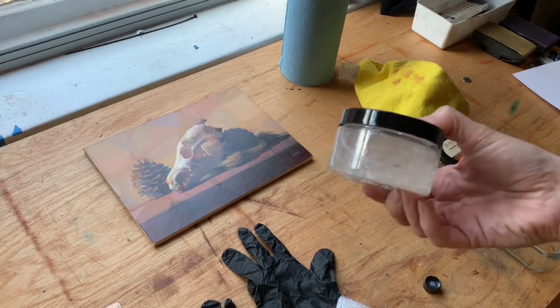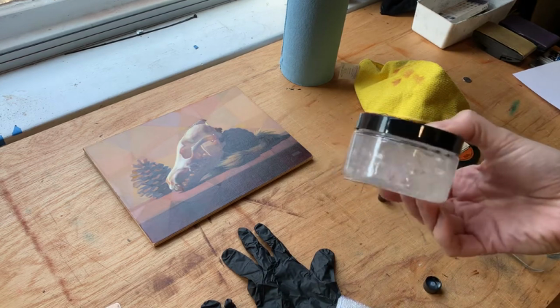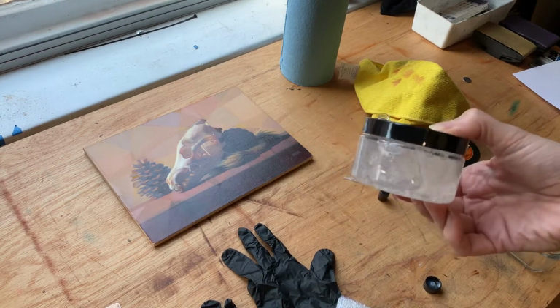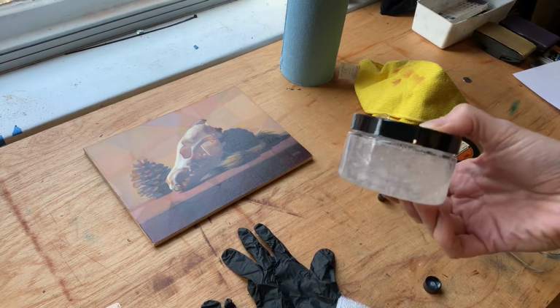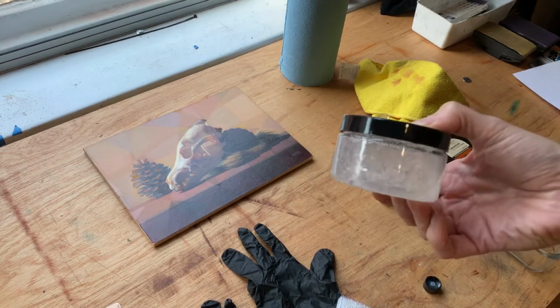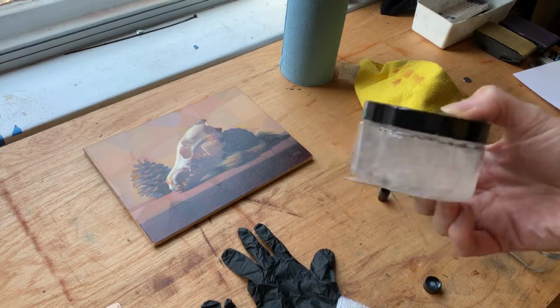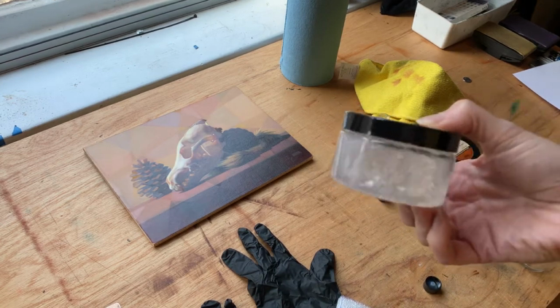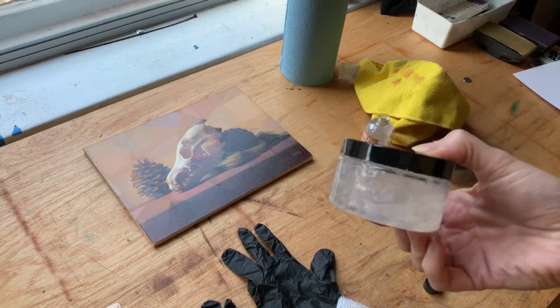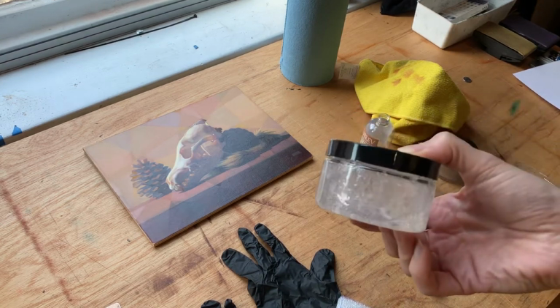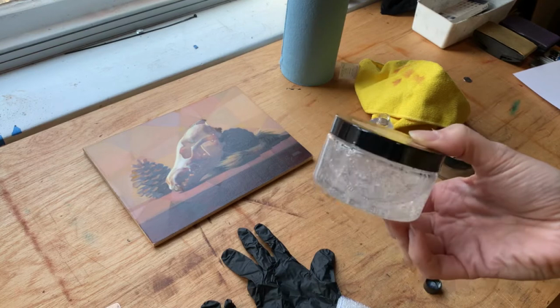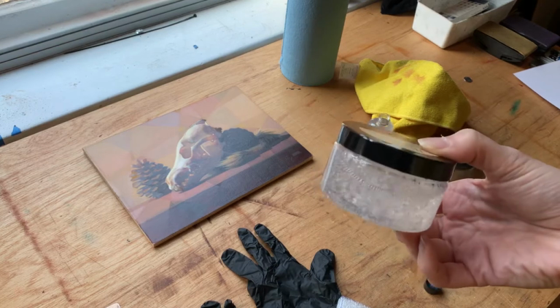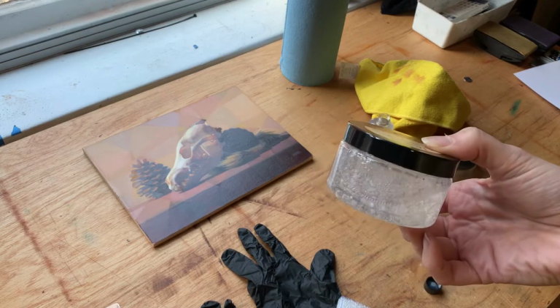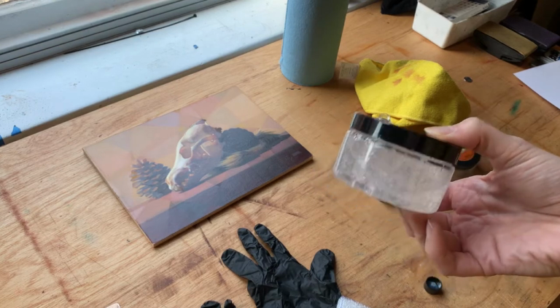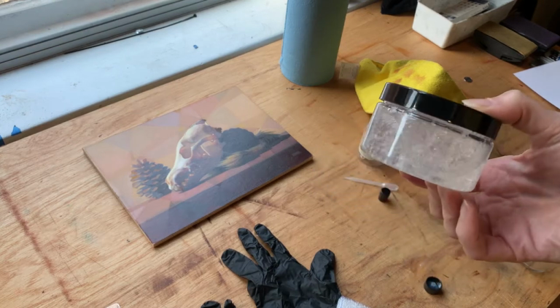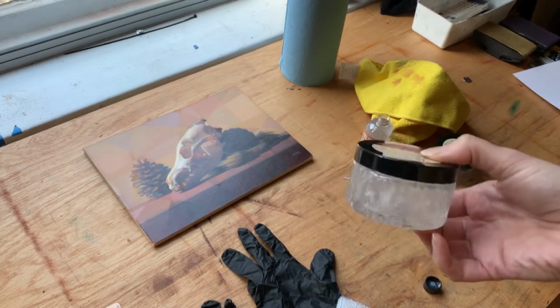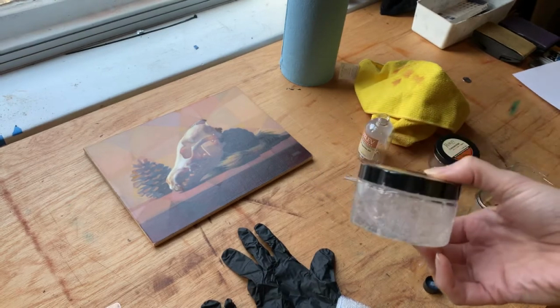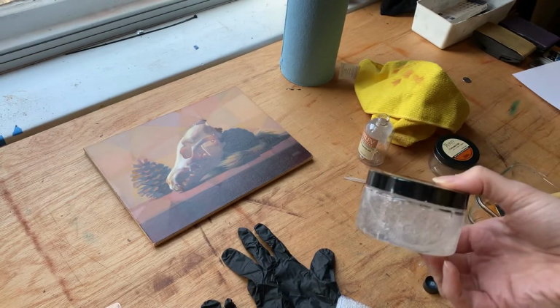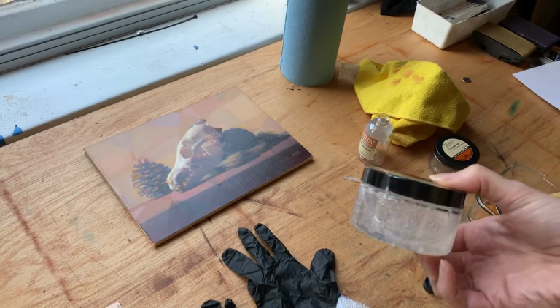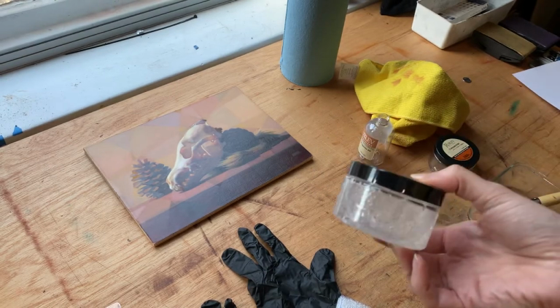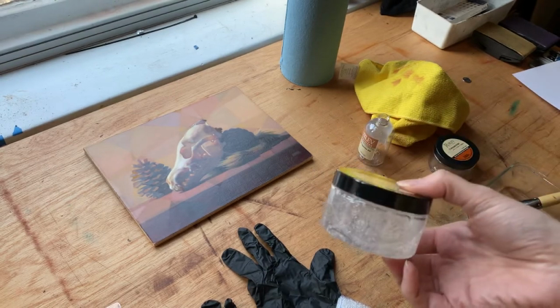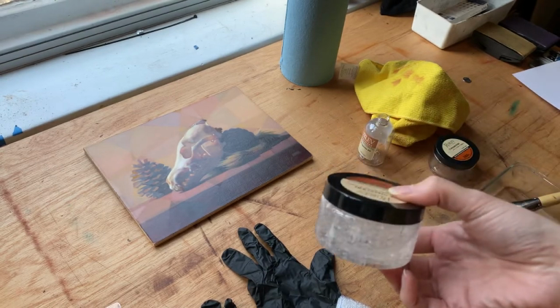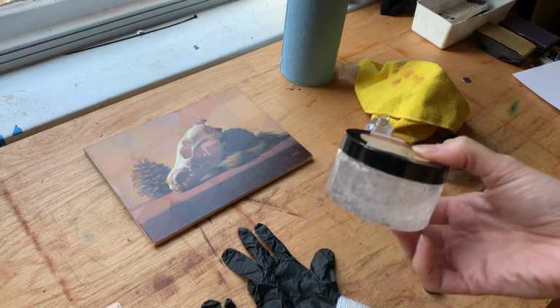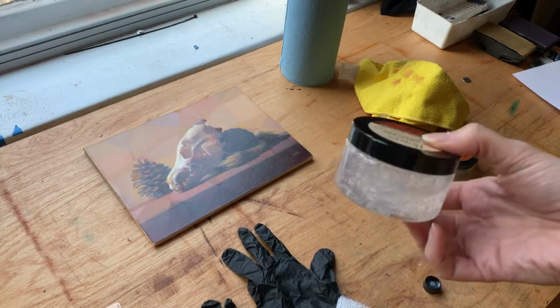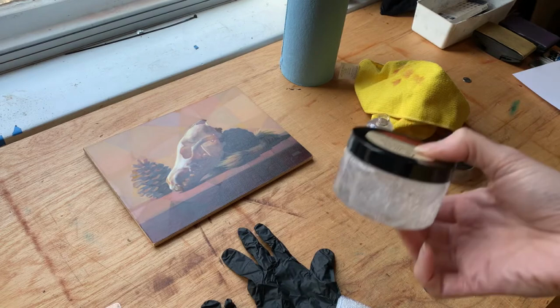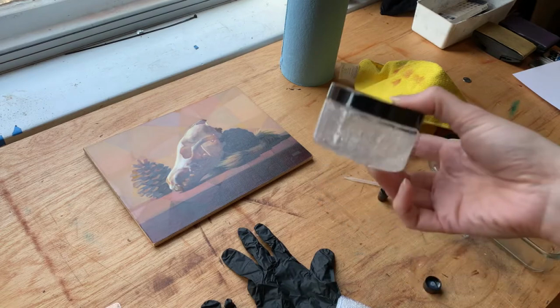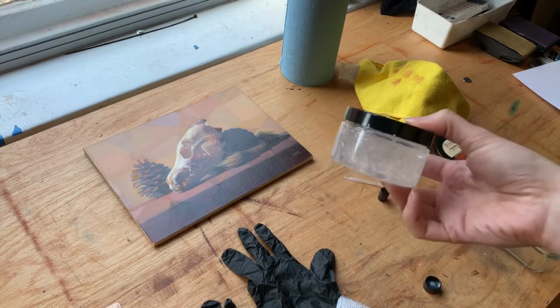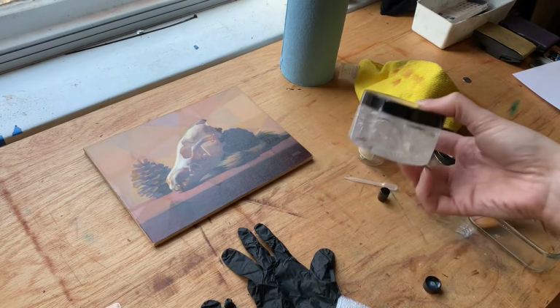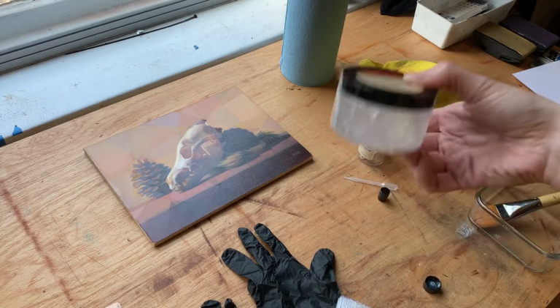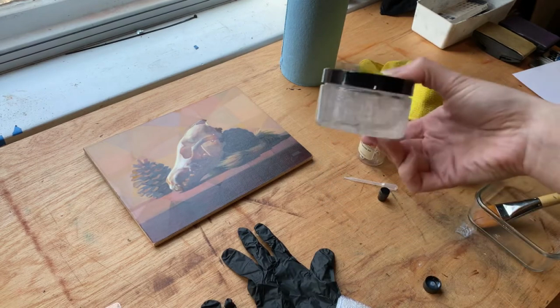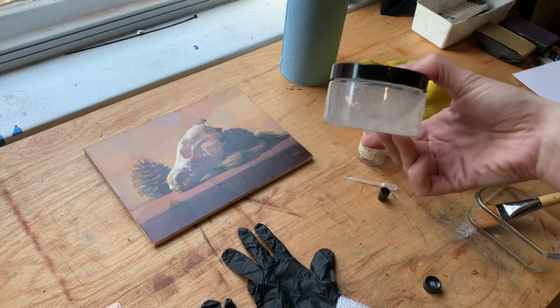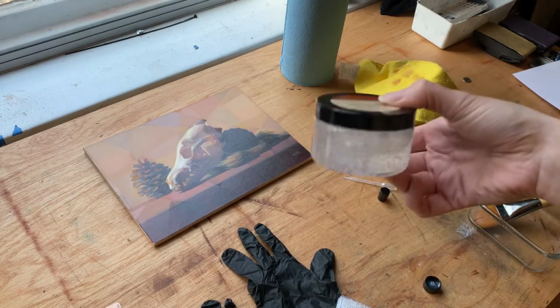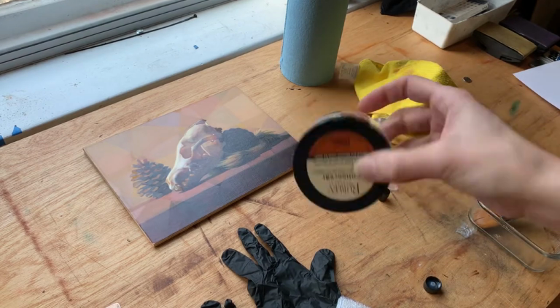They say you're supposed to use this within 30 days of opening it, however I use it well past that. I guess I live a rebellious life.